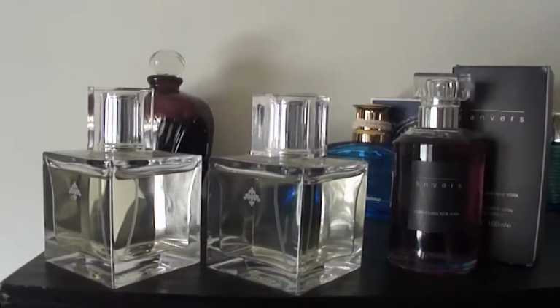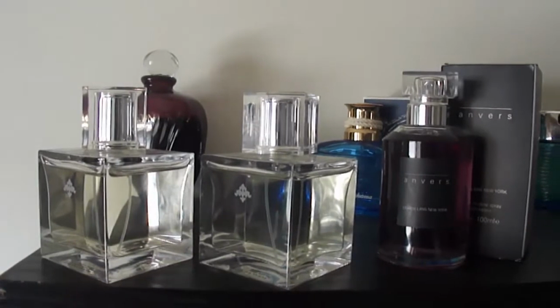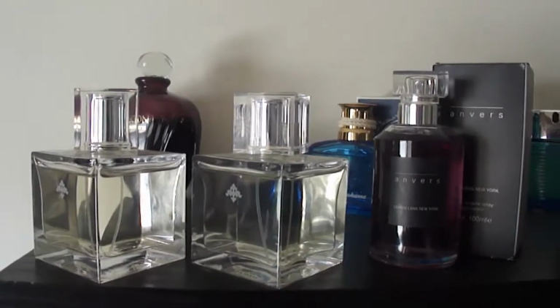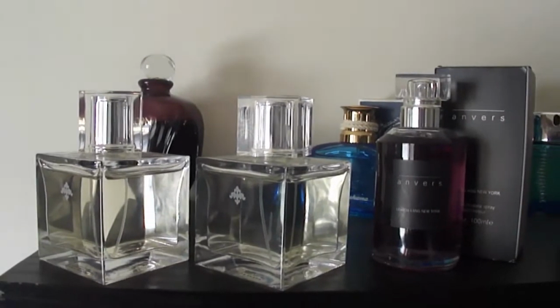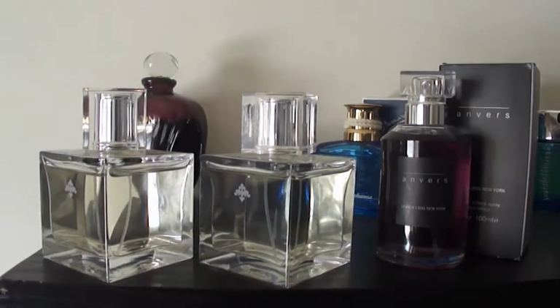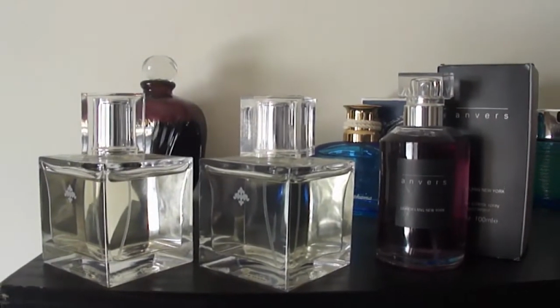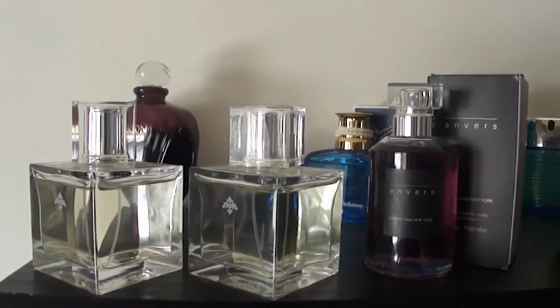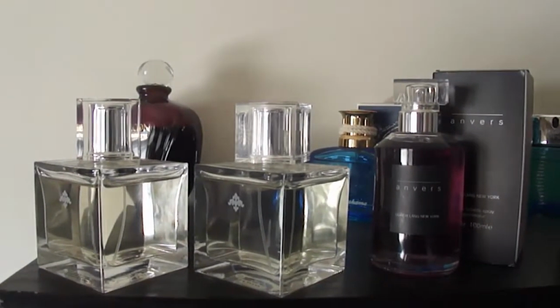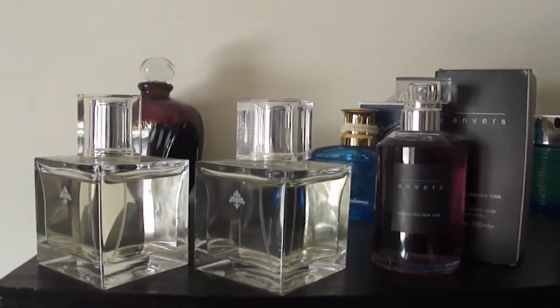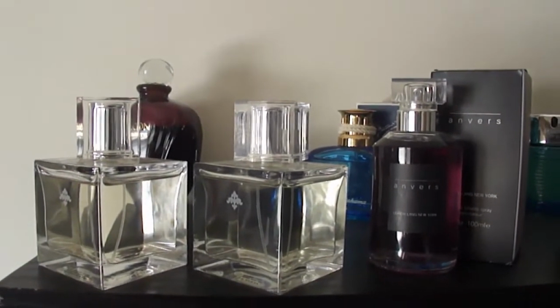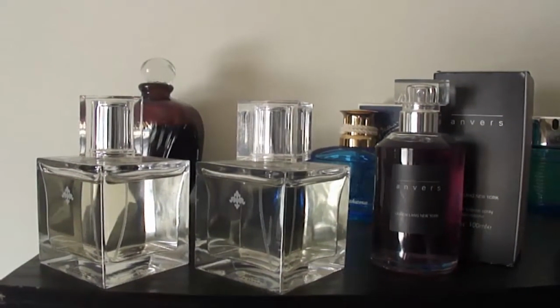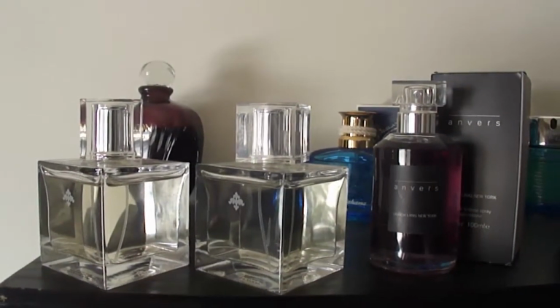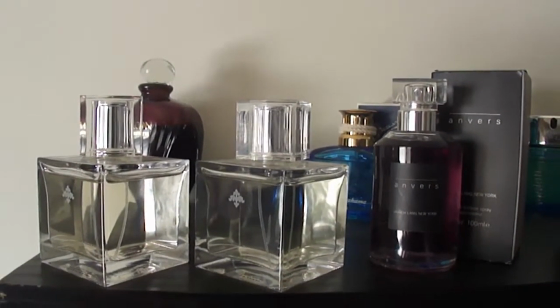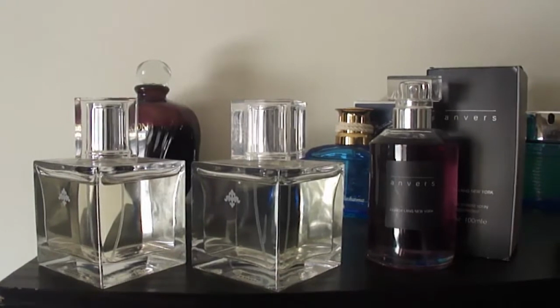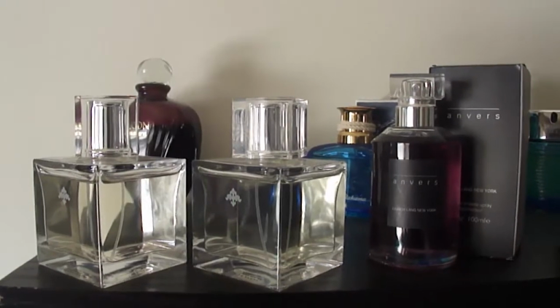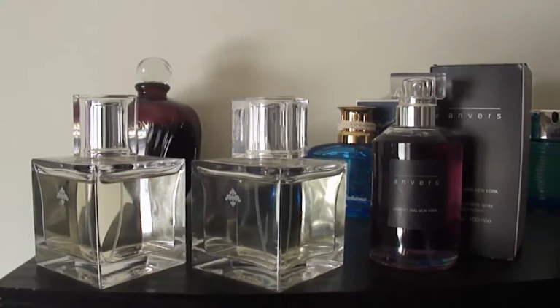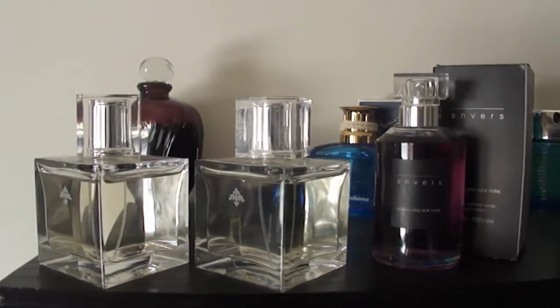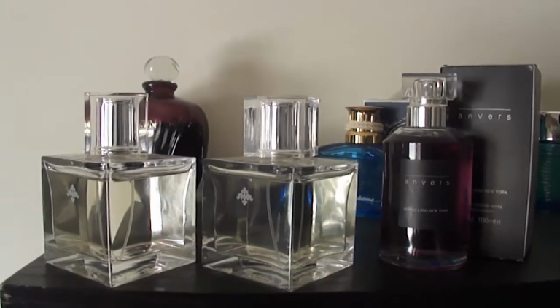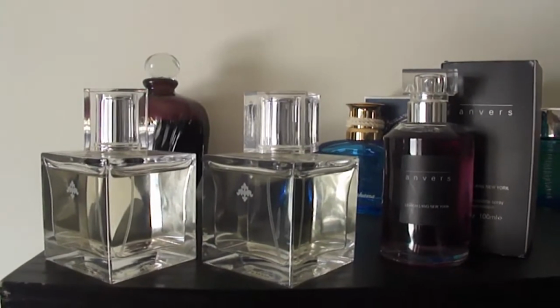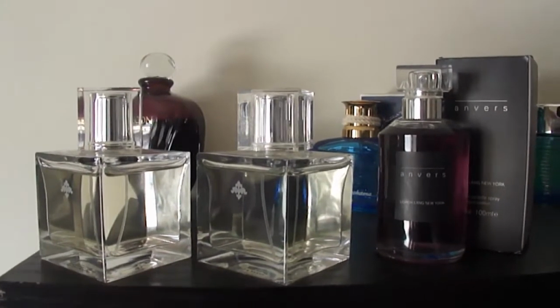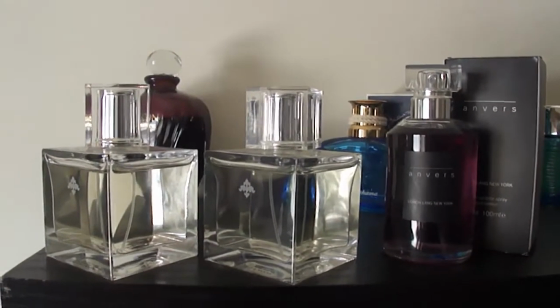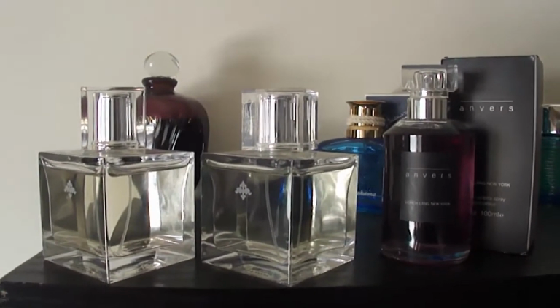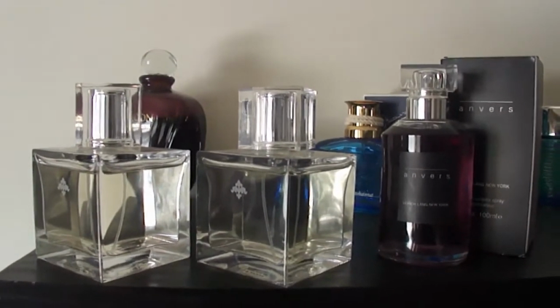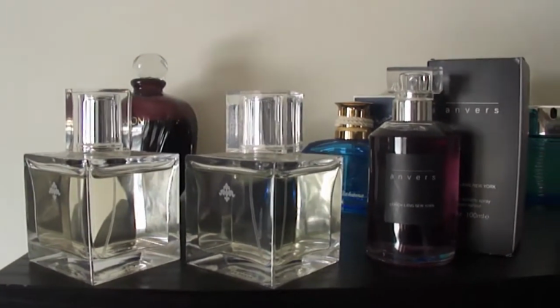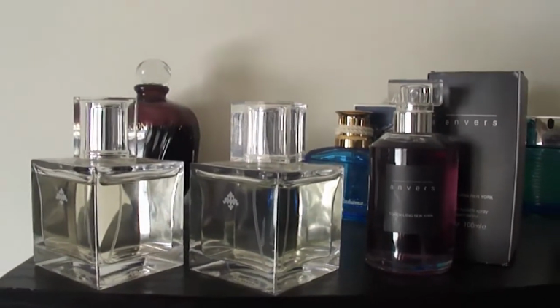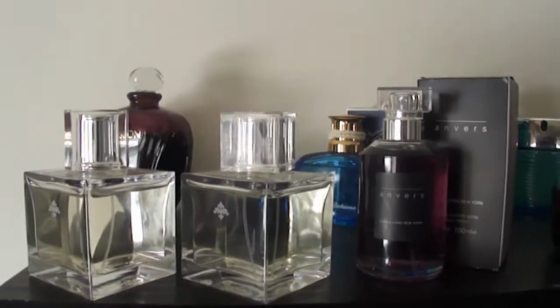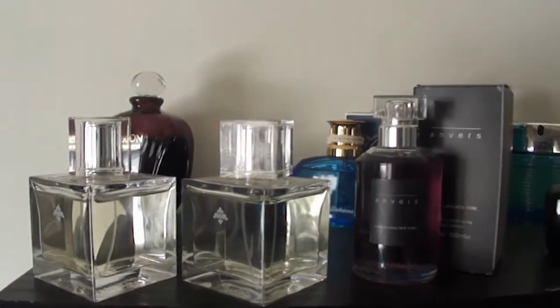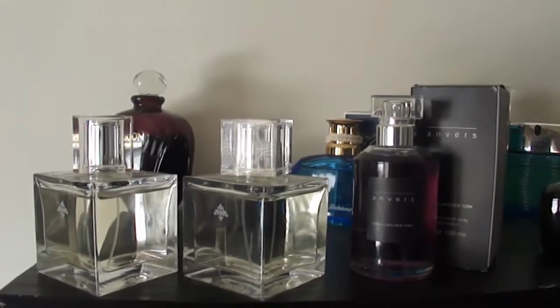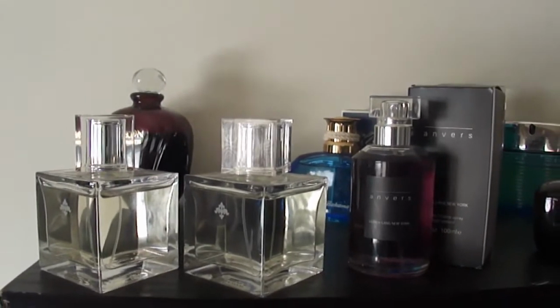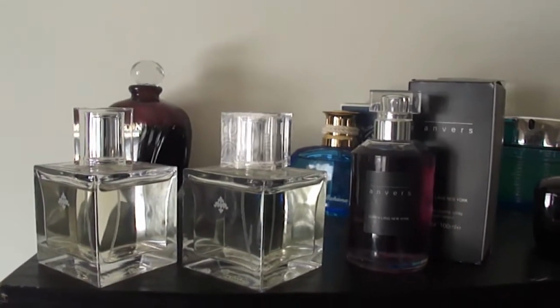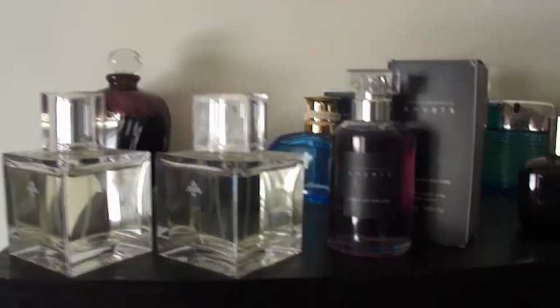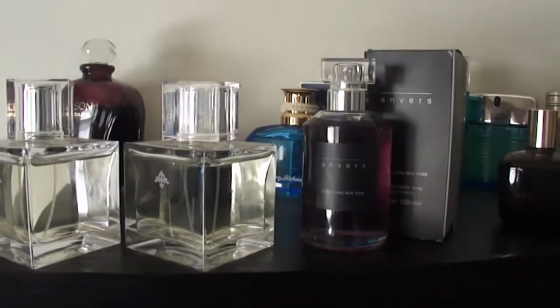Hello Fragrance community. This is Max Forte again to bring you another video — this time the sale and swap thread for September 2014. Summer's over. I had a great summer and I hope you all had a great summer.